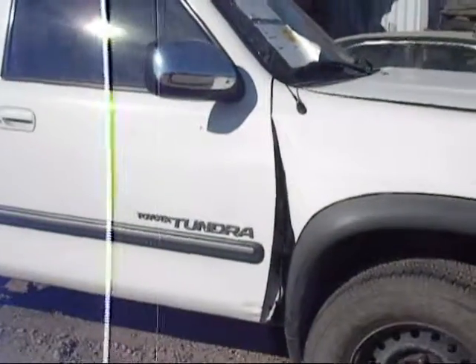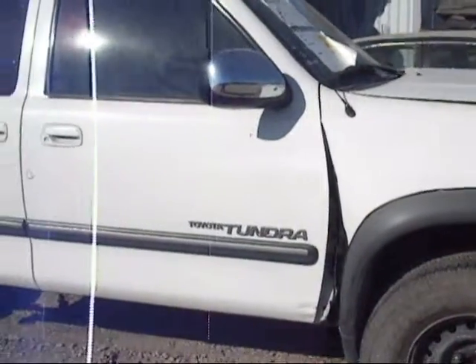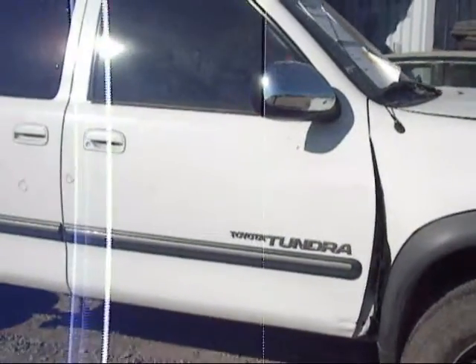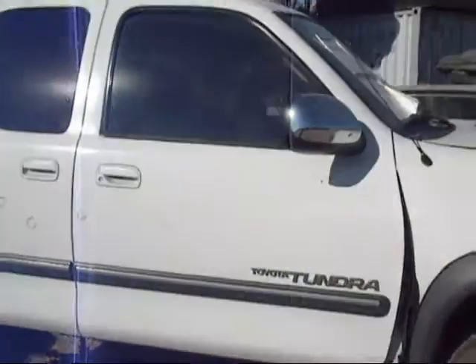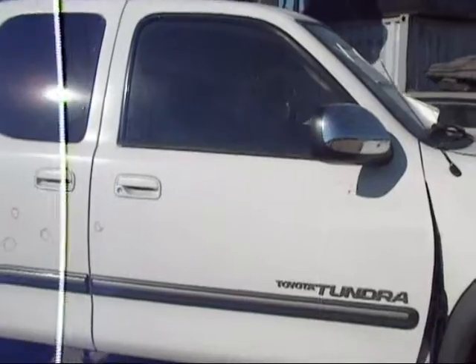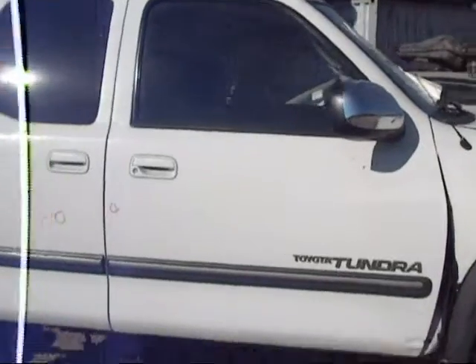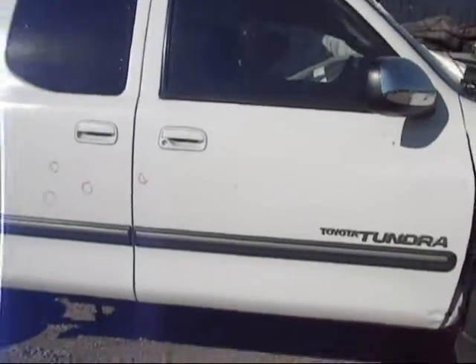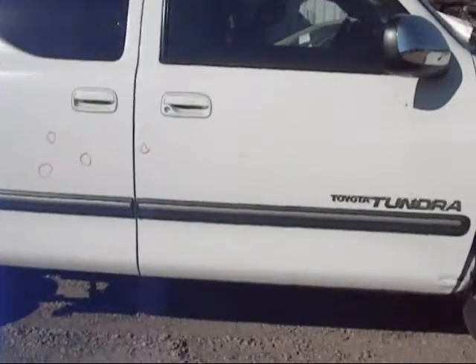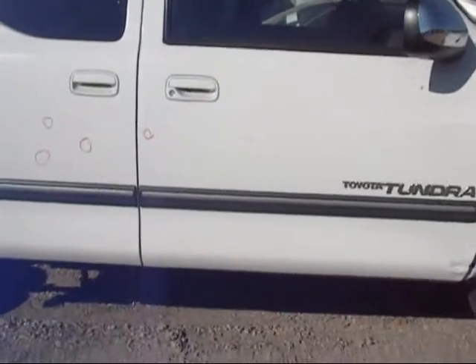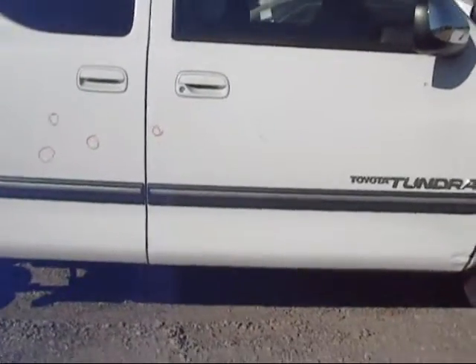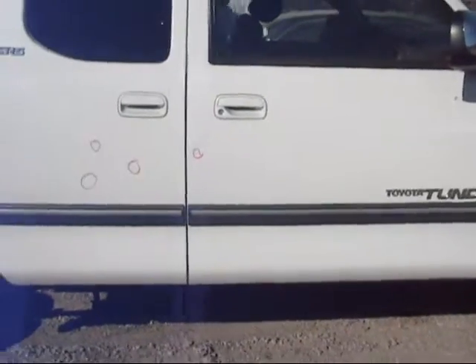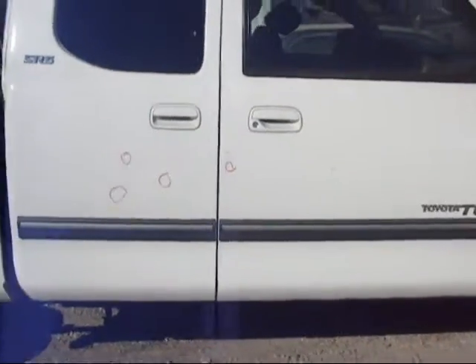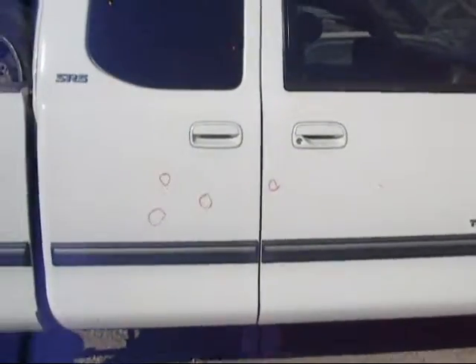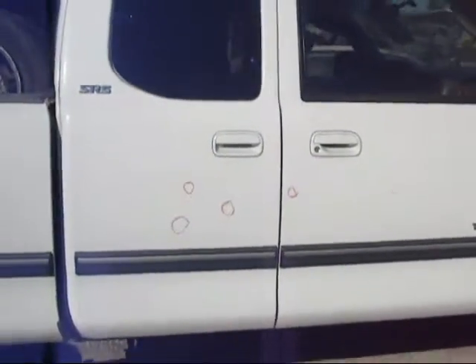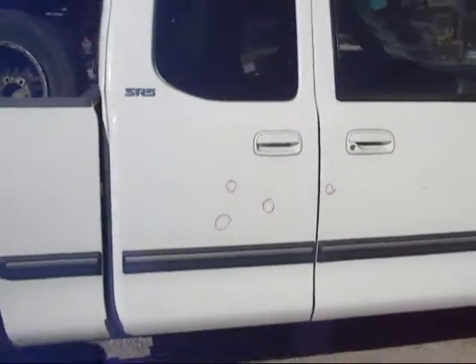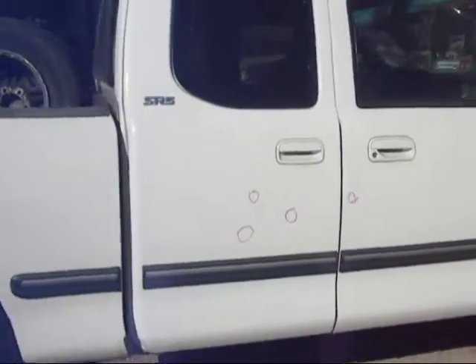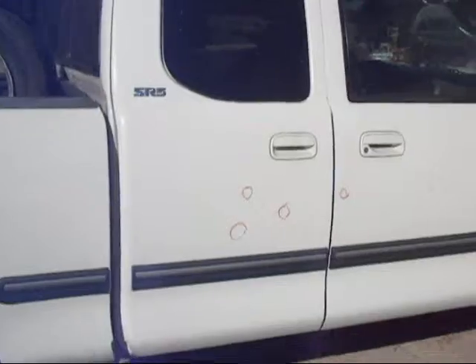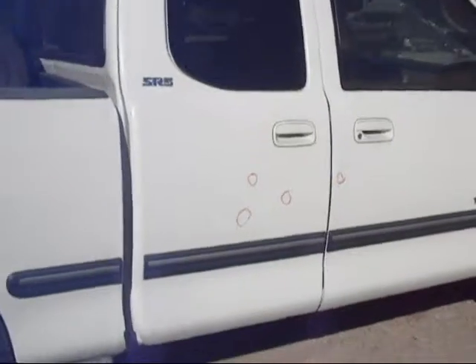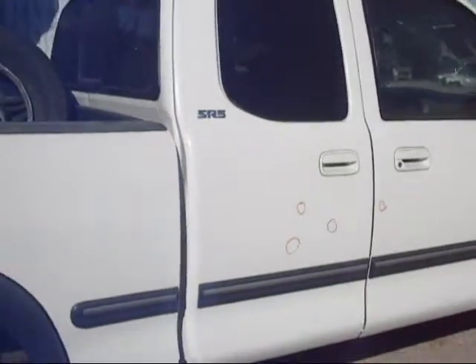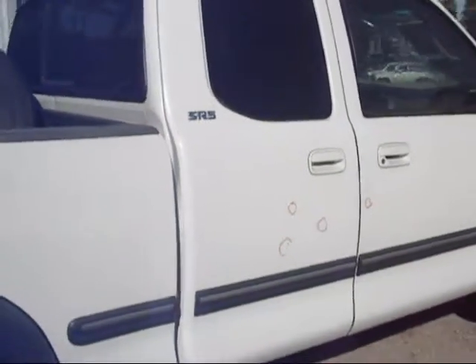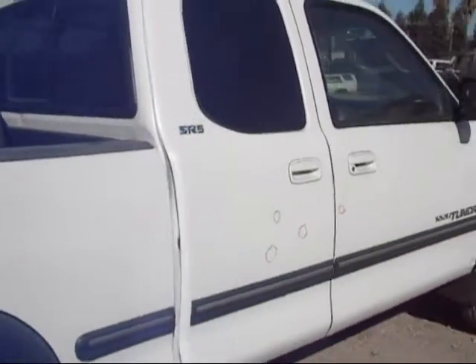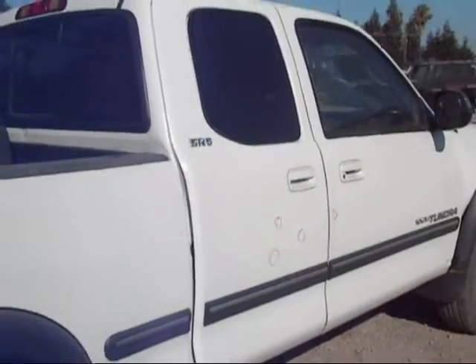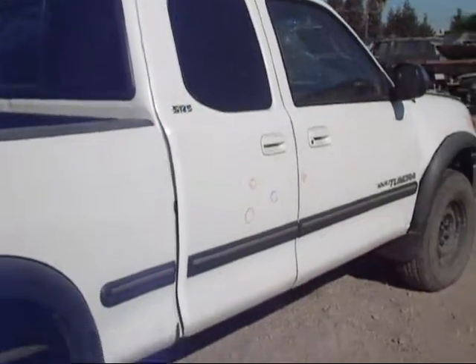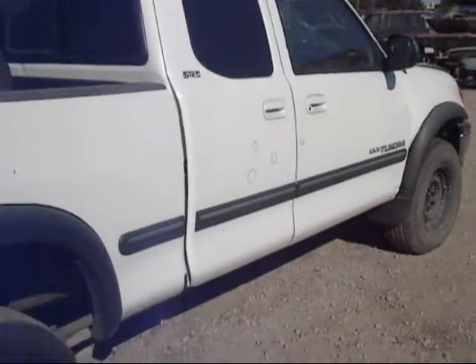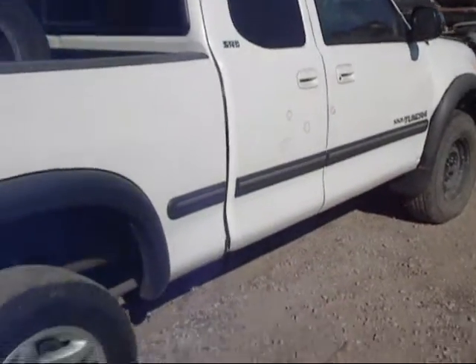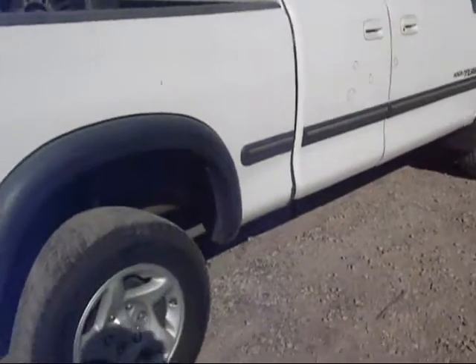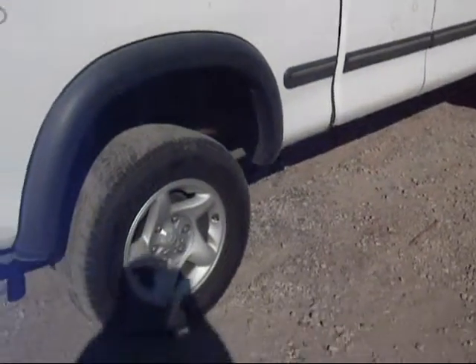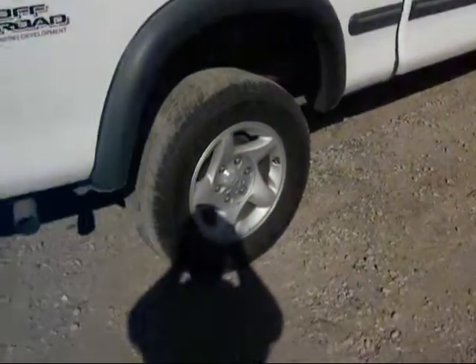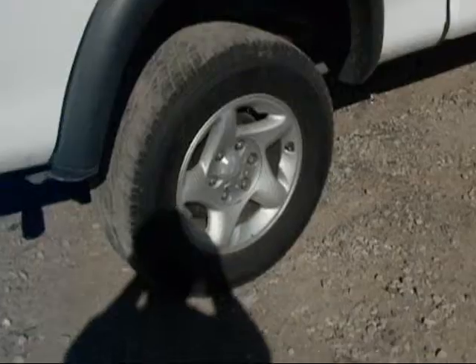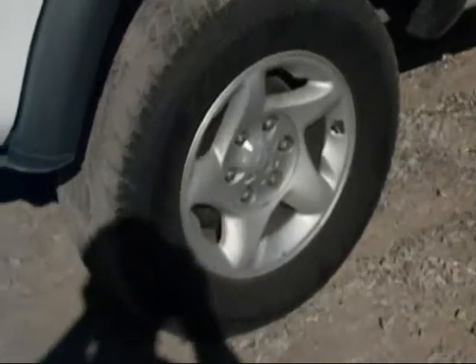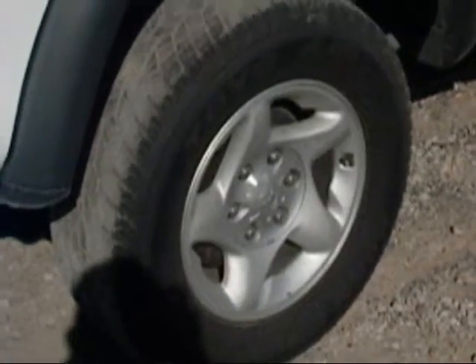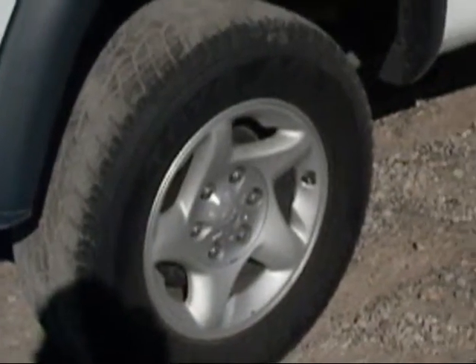Most of the damage was done to the front end. The front passenger door has a ding on it. The rear passenger door has a few dings on it. It's one of the other alloy wheels.